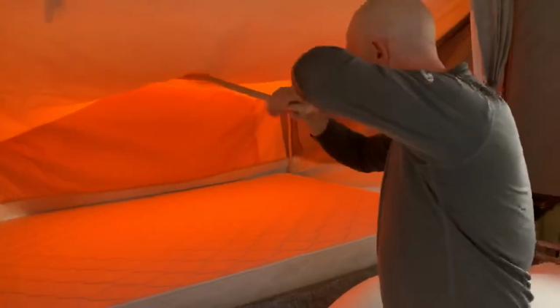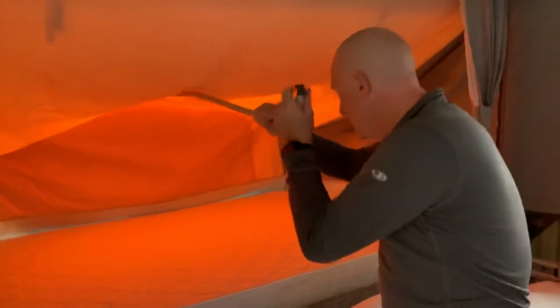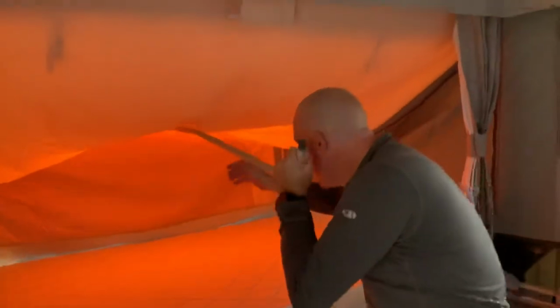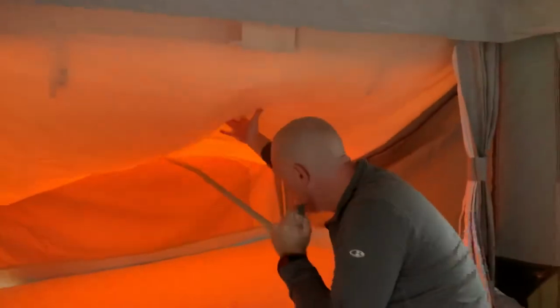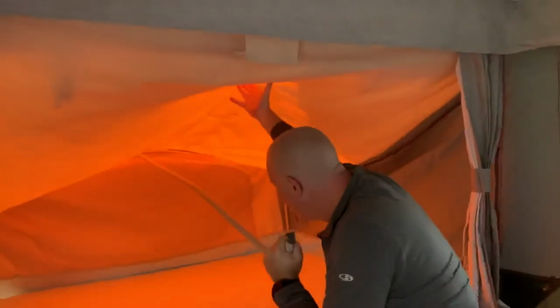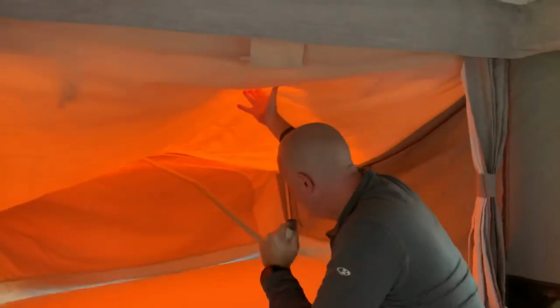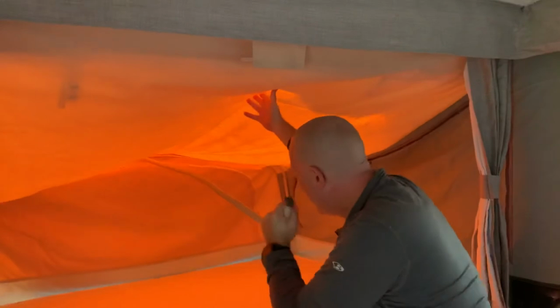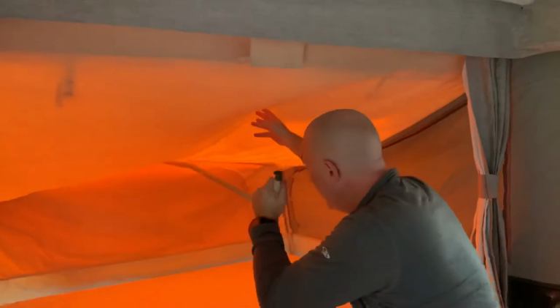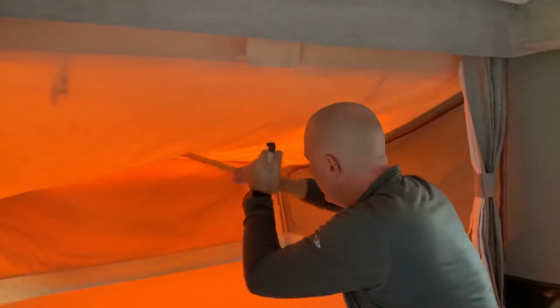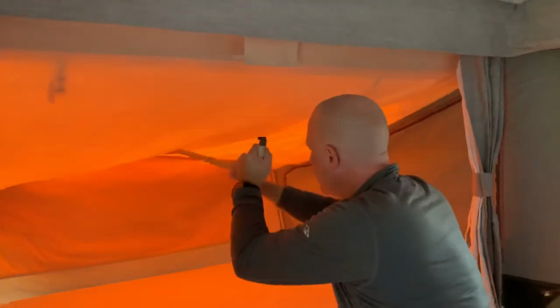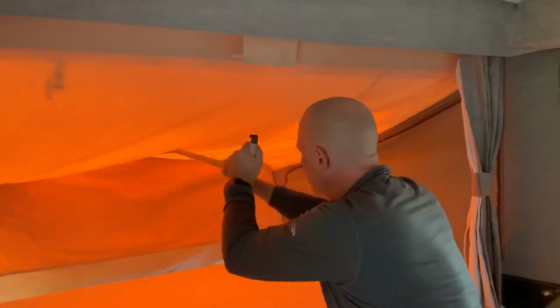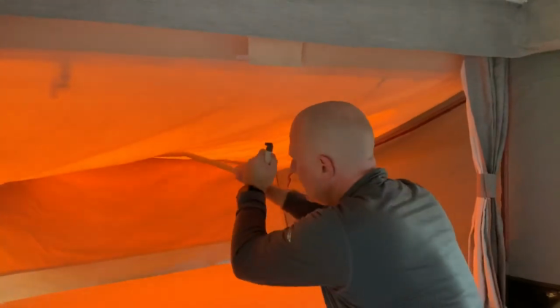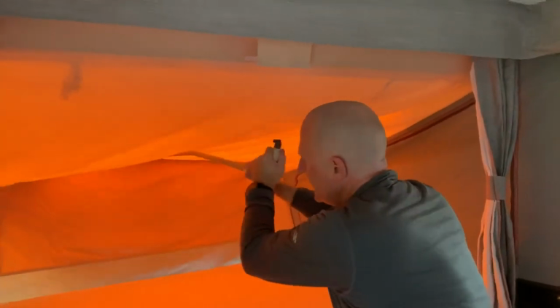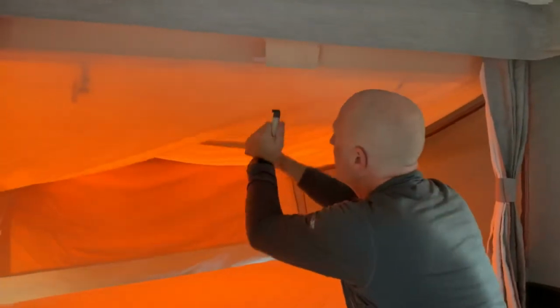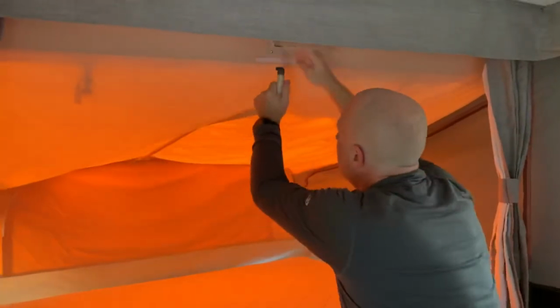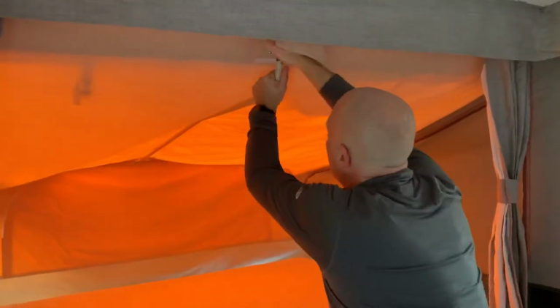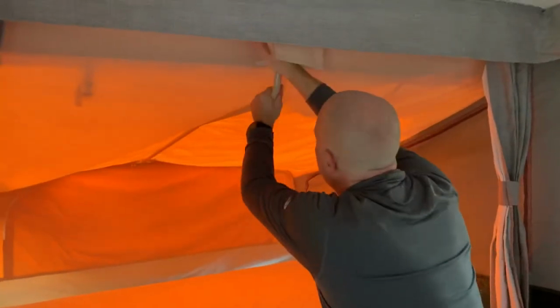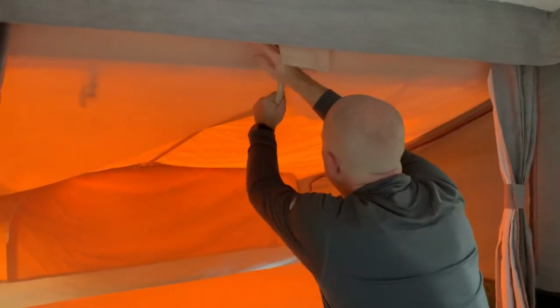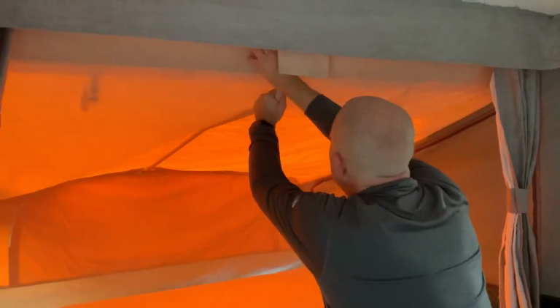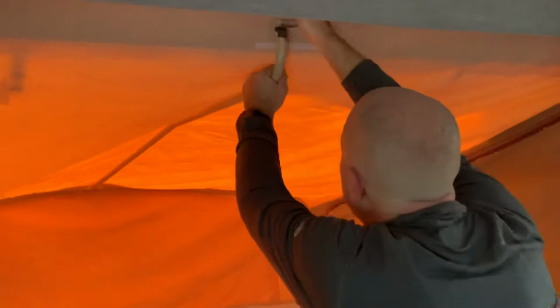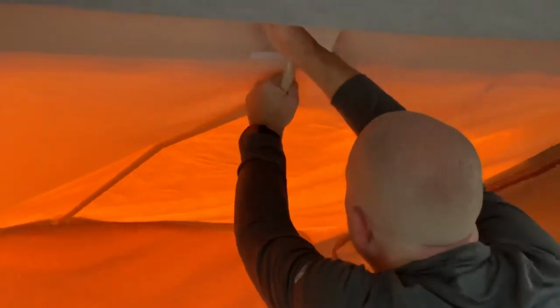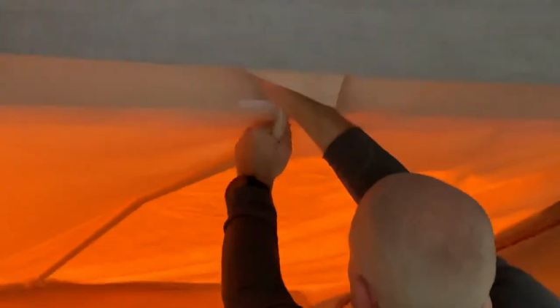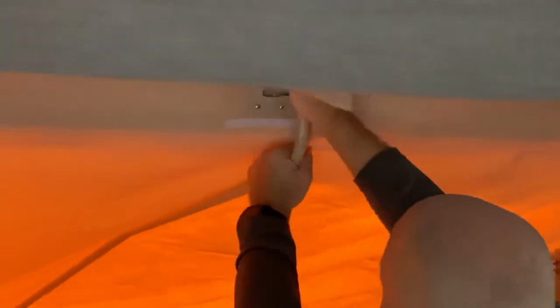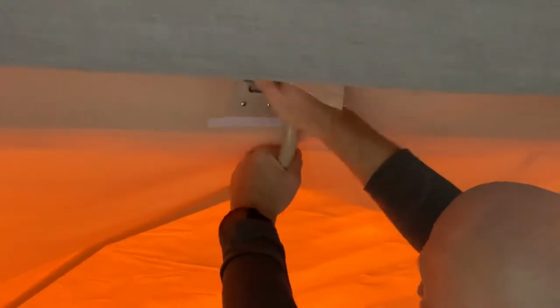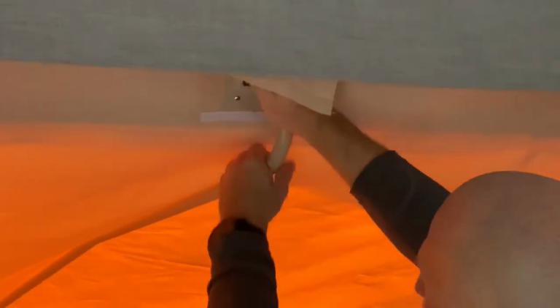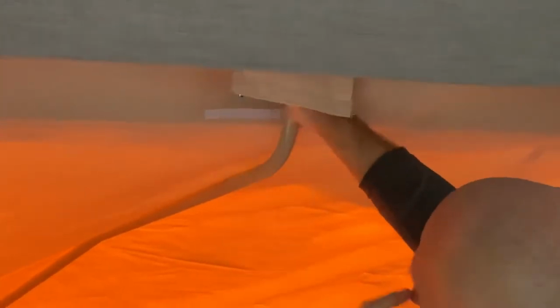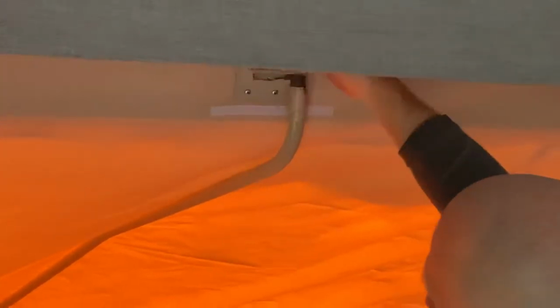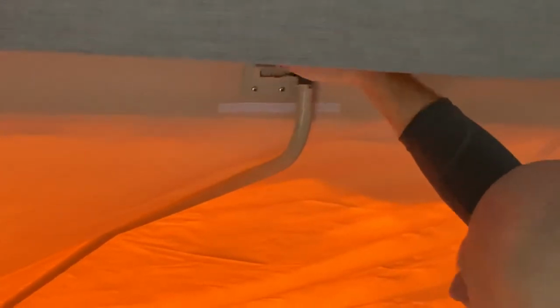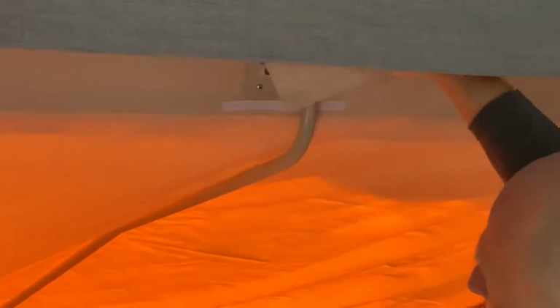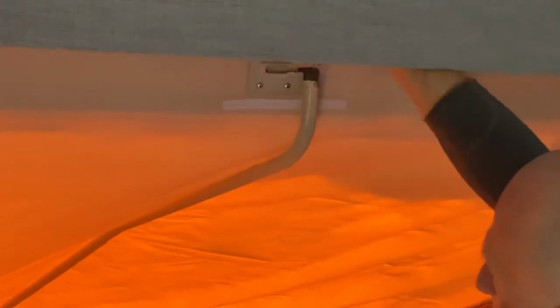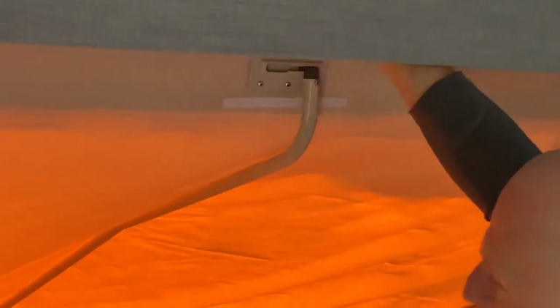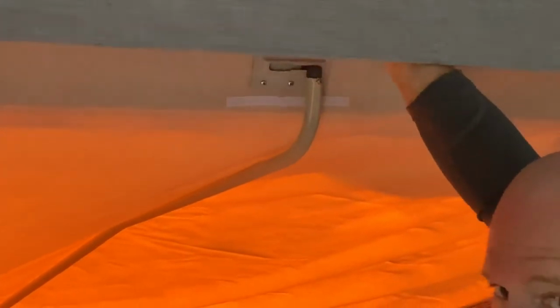Twist that in there, make sure it stays in the plastic bracket. Give it a bit of a shake so all the canvas folds in nicely, and then push it firmly but gently into the bracket above the bed.